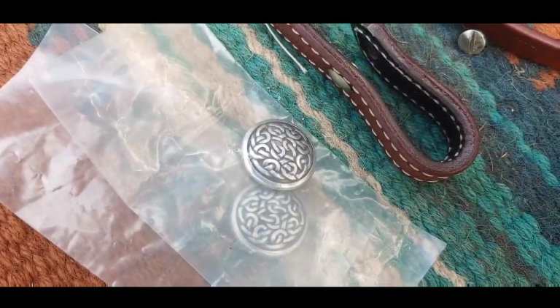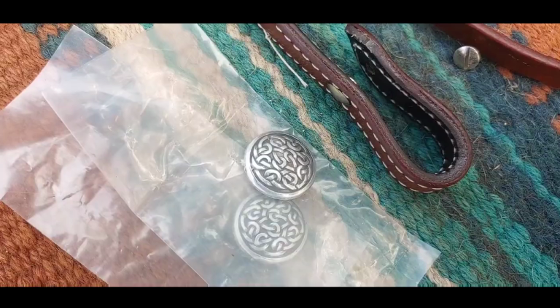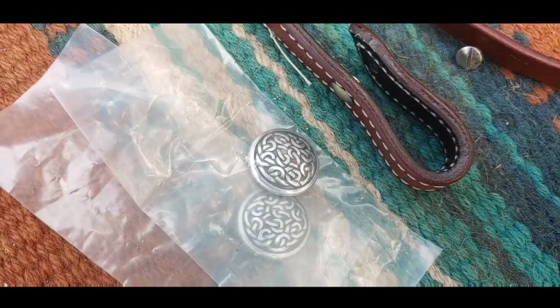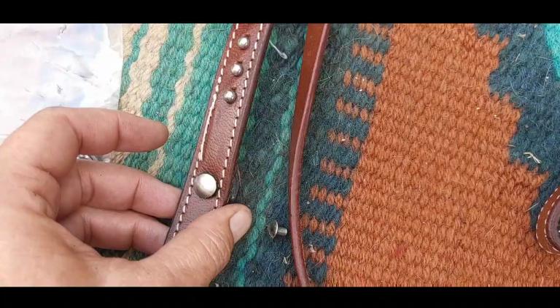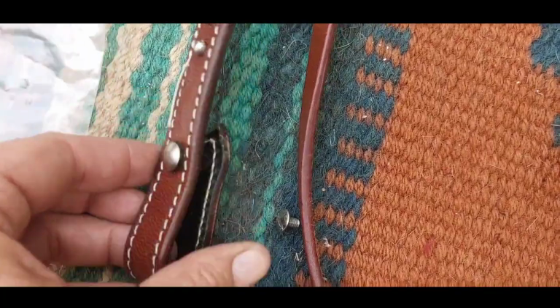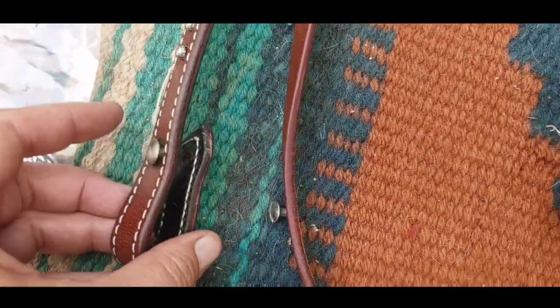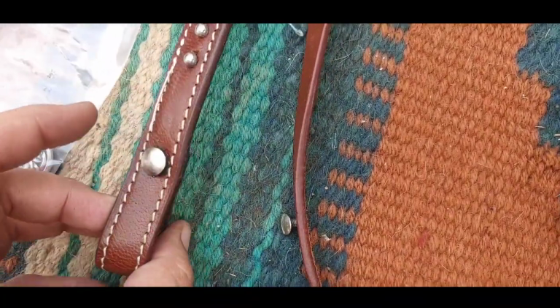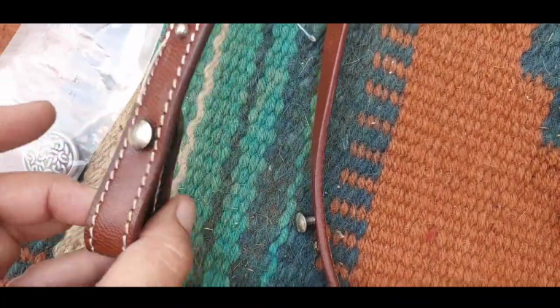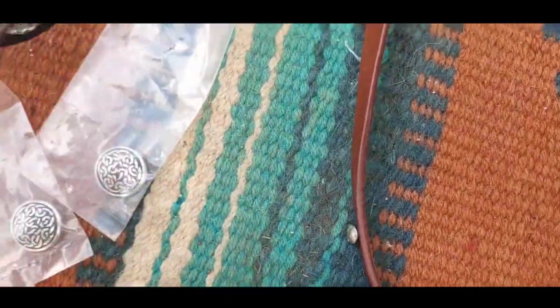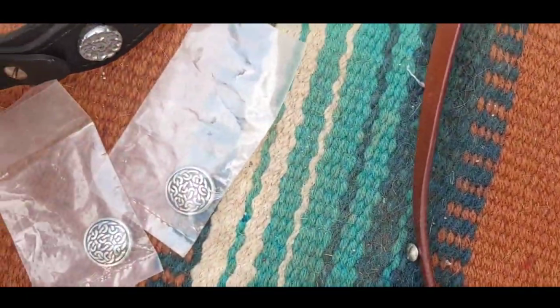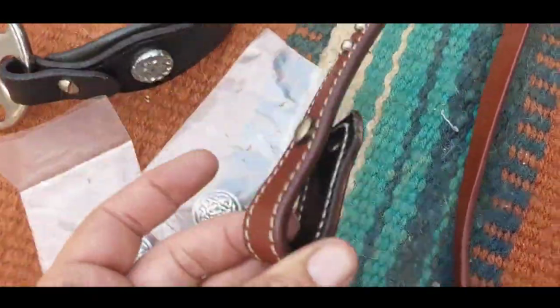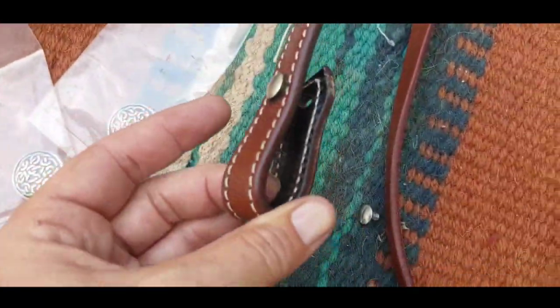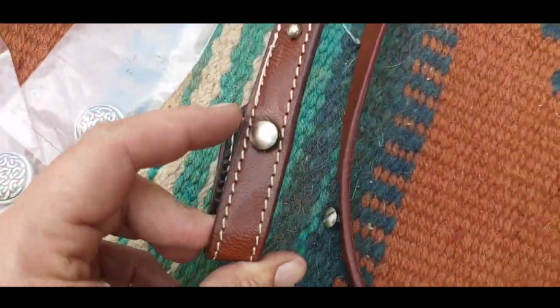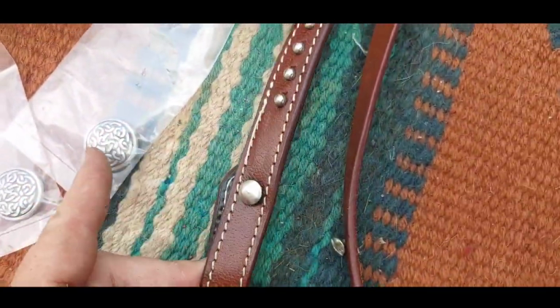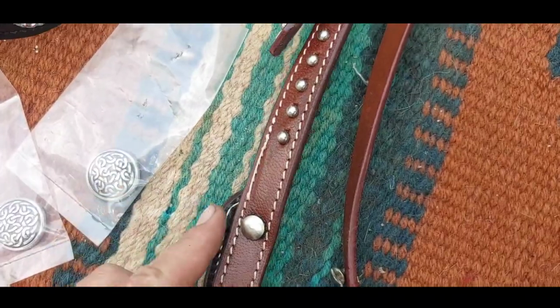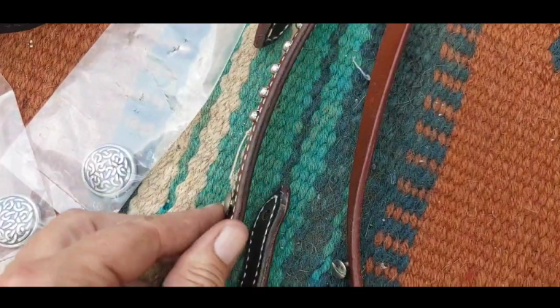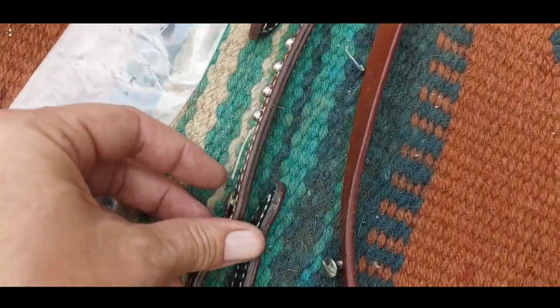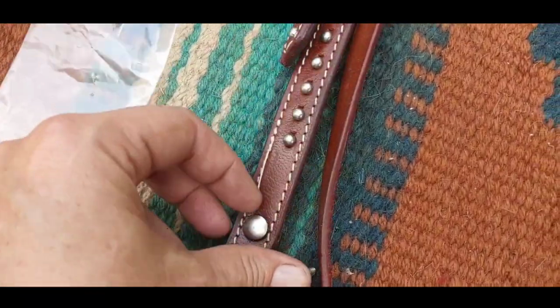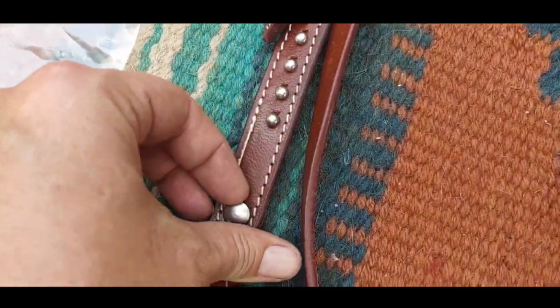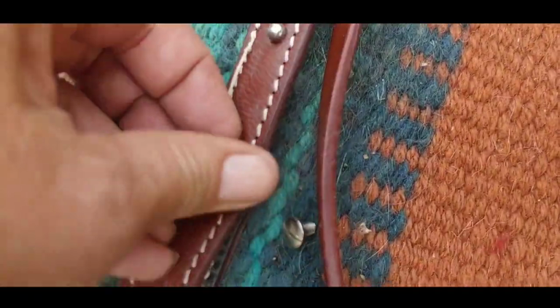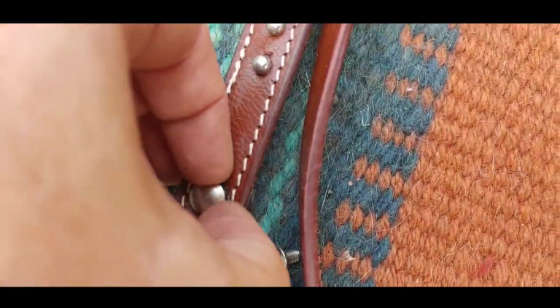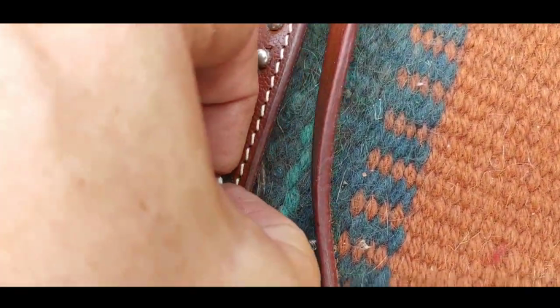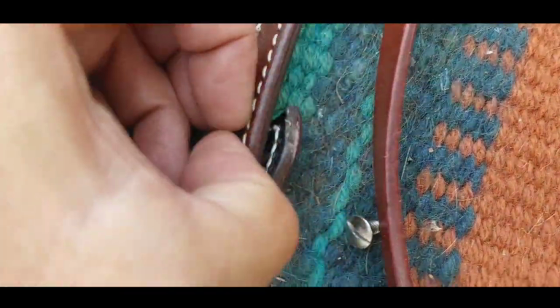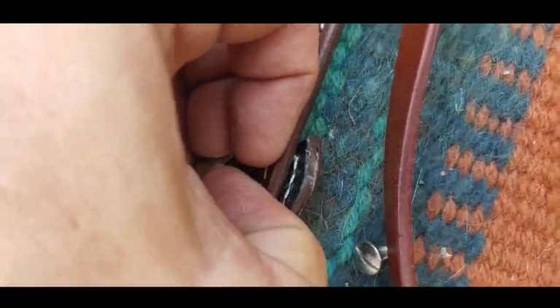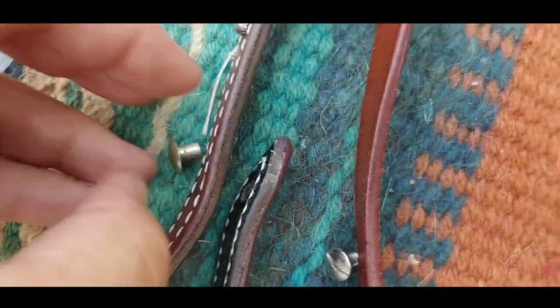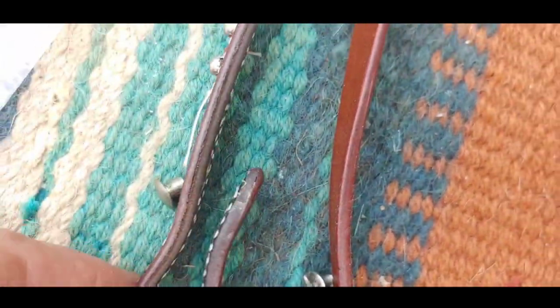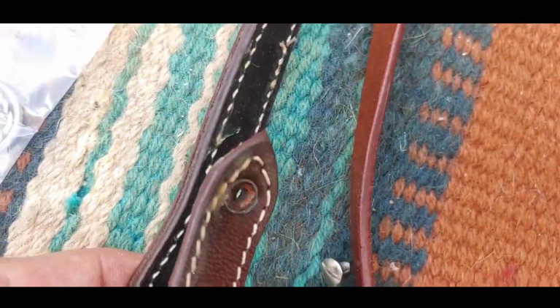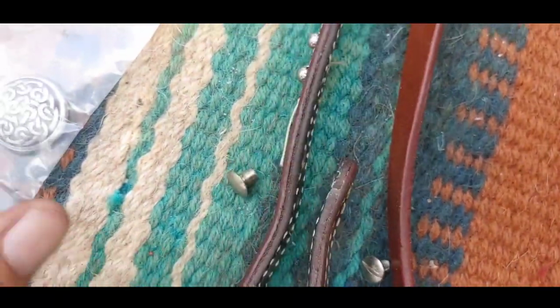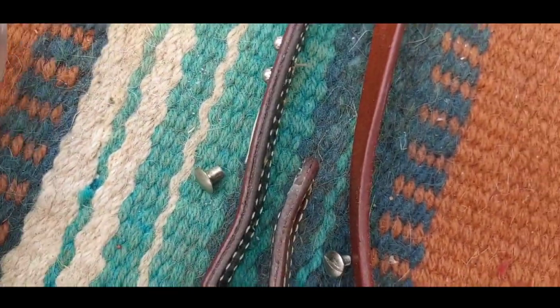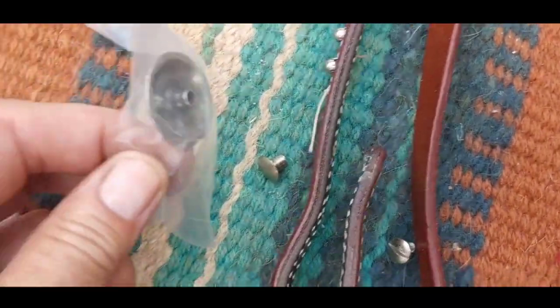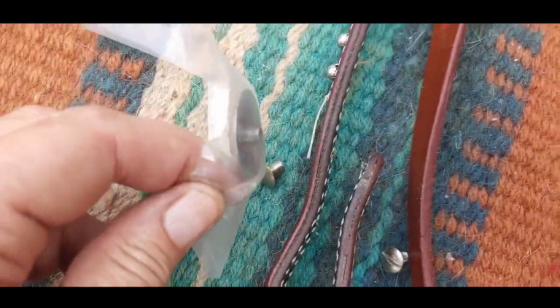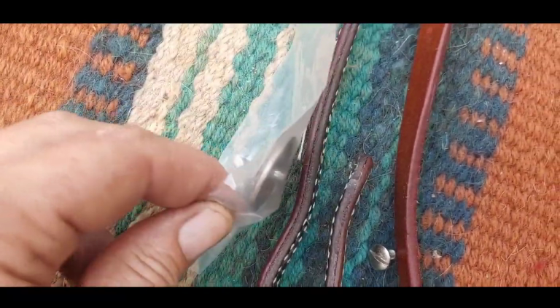I happen to have these conchos, so if you were going to just put it on right now you could, but I'm going to change these out. You take this piece of Chicago screw, just pop it out, and then we're going to put this back in there.